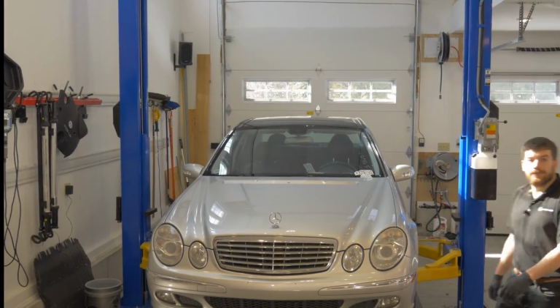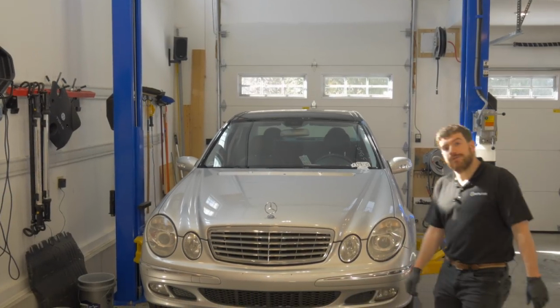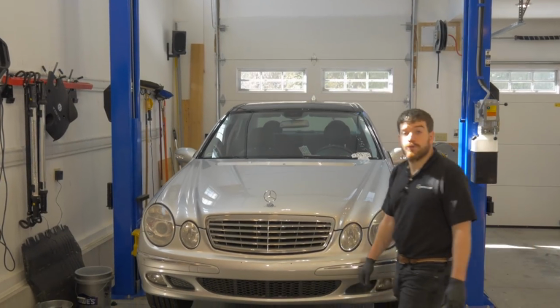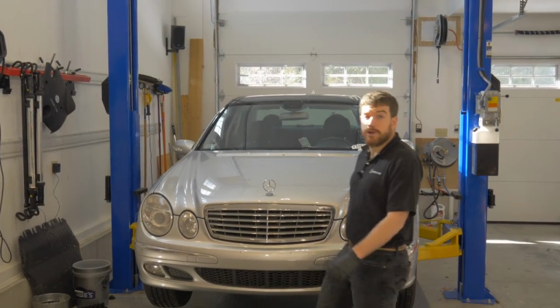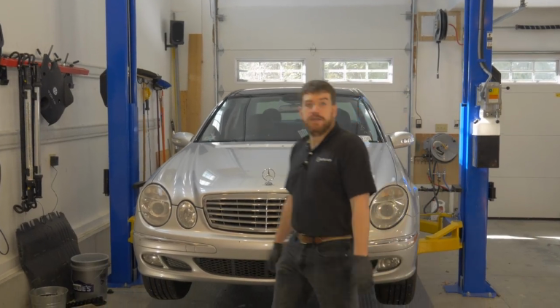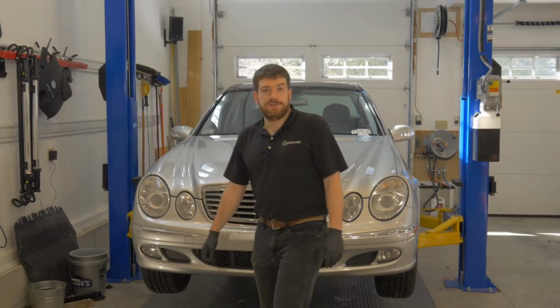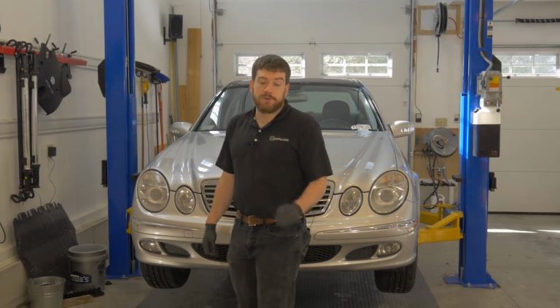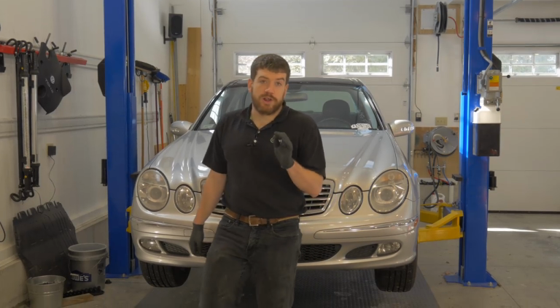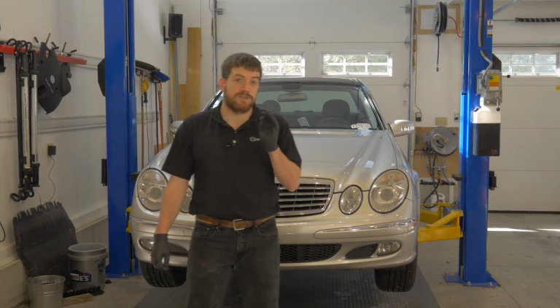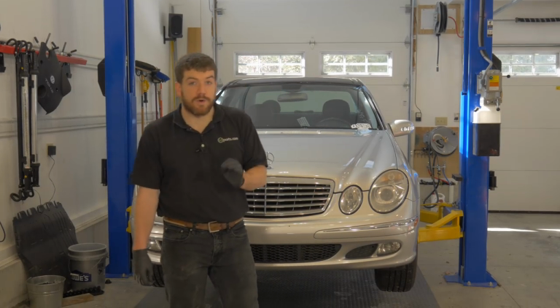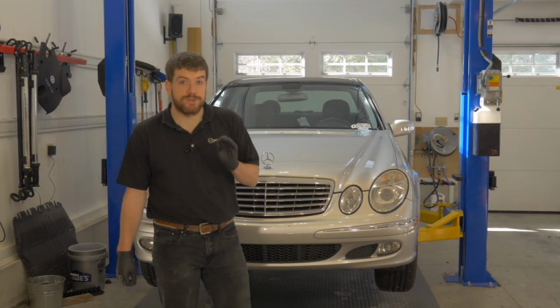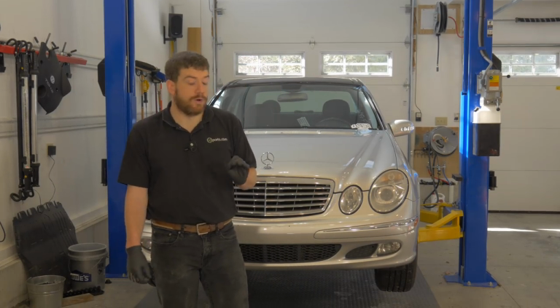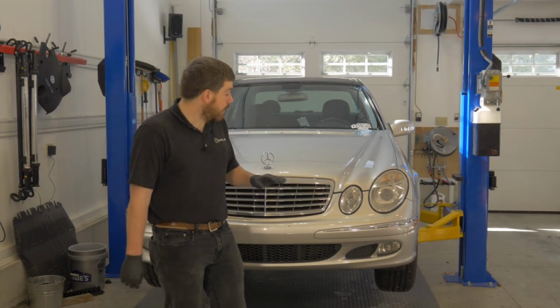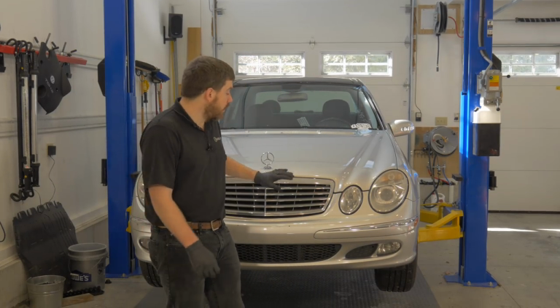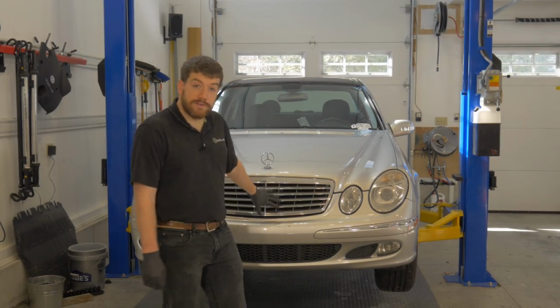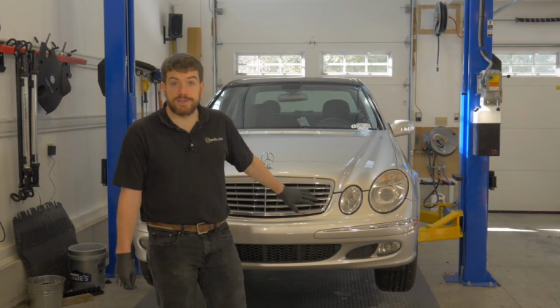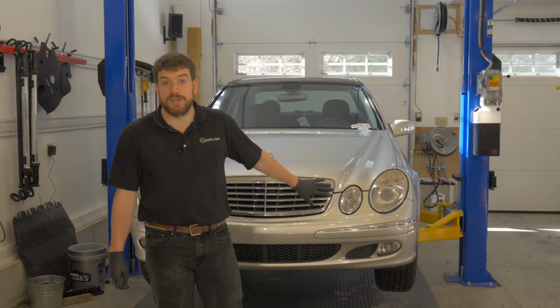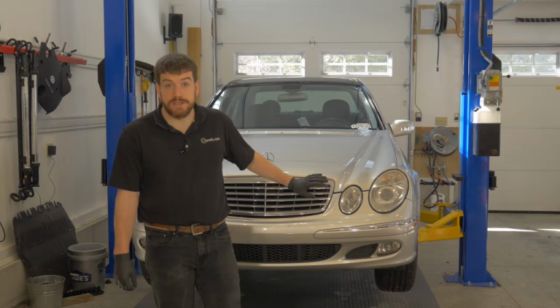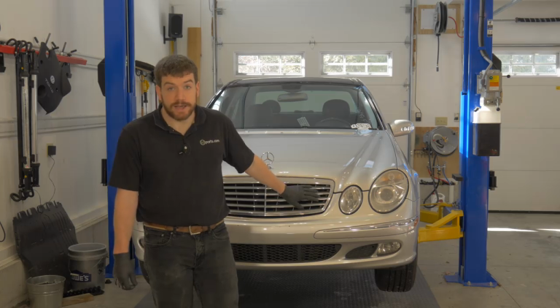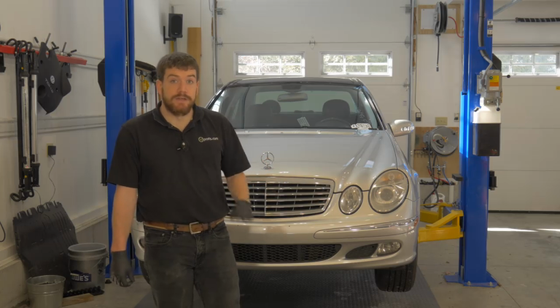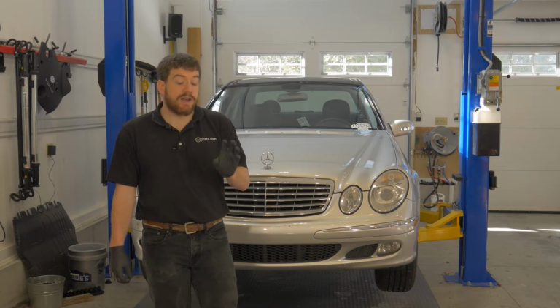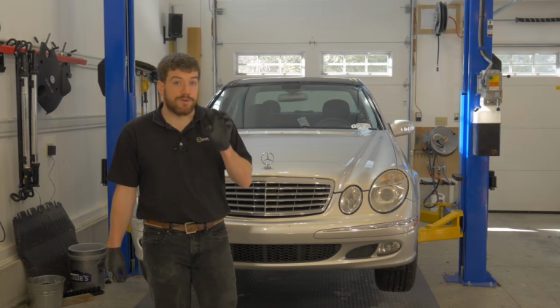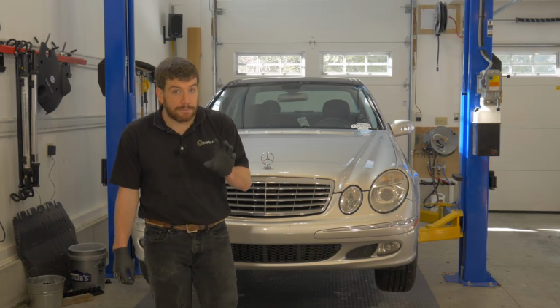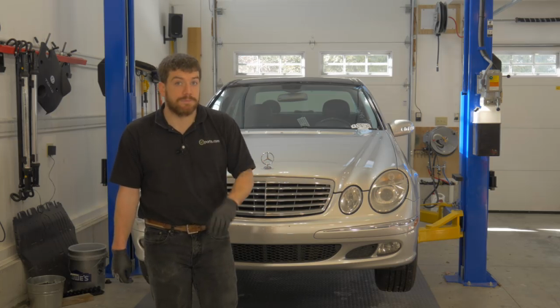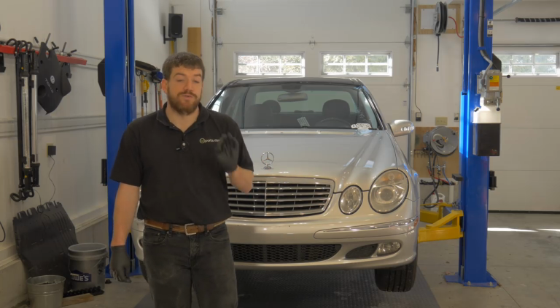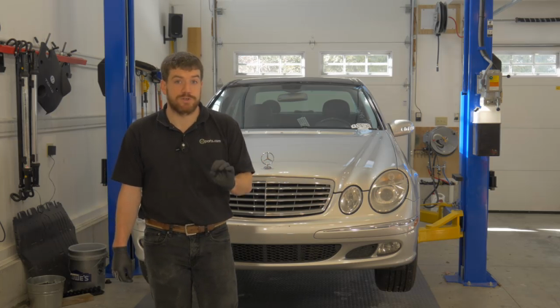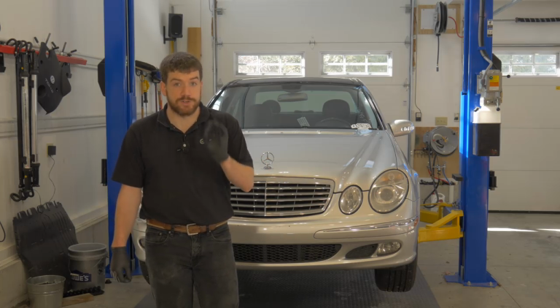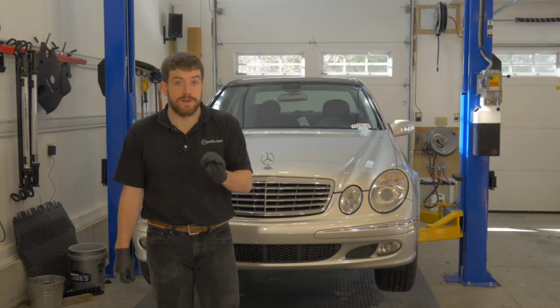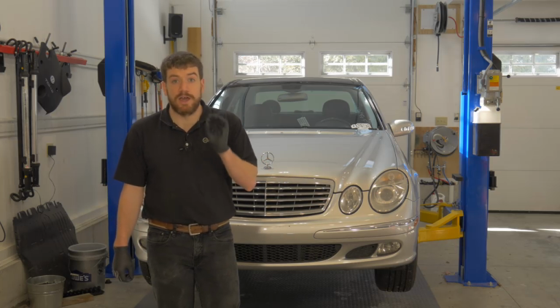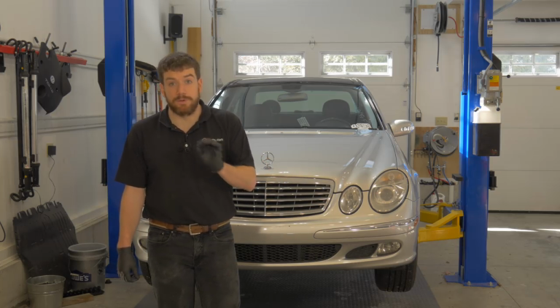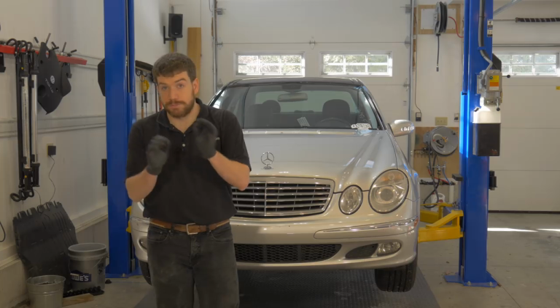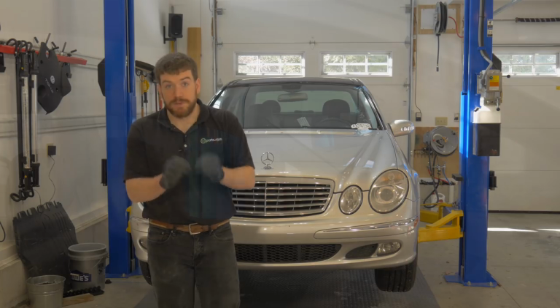Hi, this is Cory from Mighty Parts. In this video I'm going to show you how to fix a grinding sunroof motor on a 211 chassis Mercedes-Benz E-Class. The grinding motor is a very common problem and you can fix it yourself with just a few minutes and a couple small little pieces.